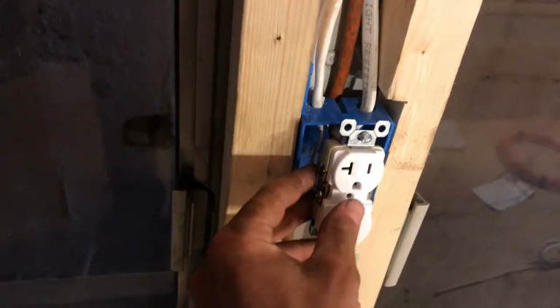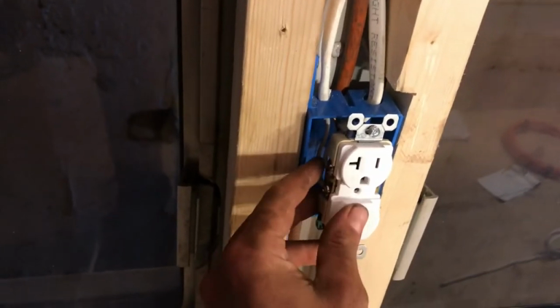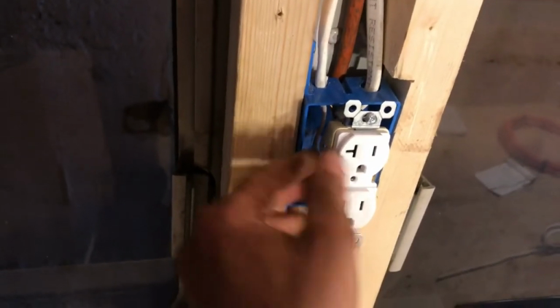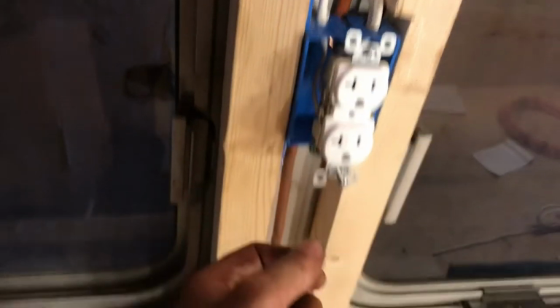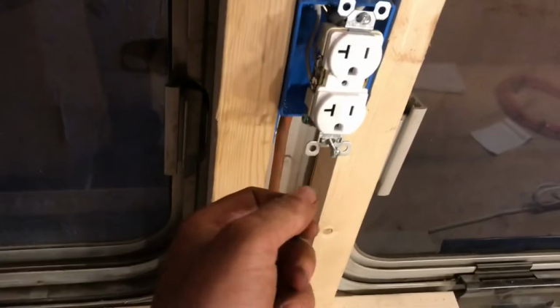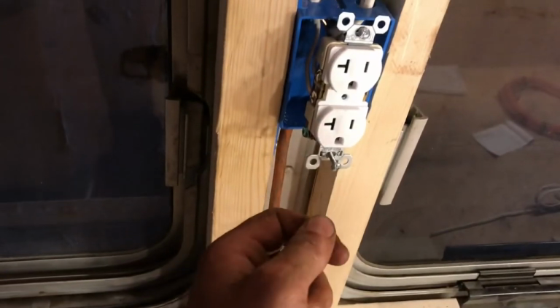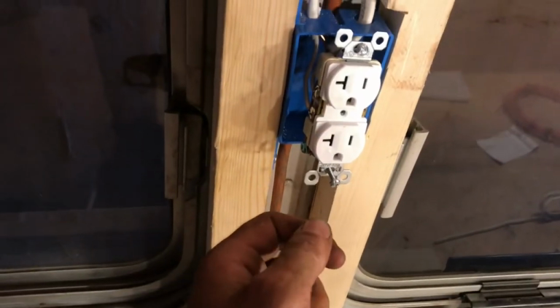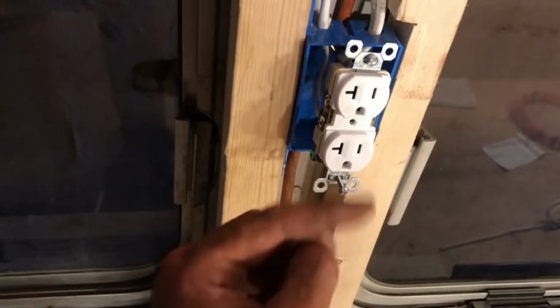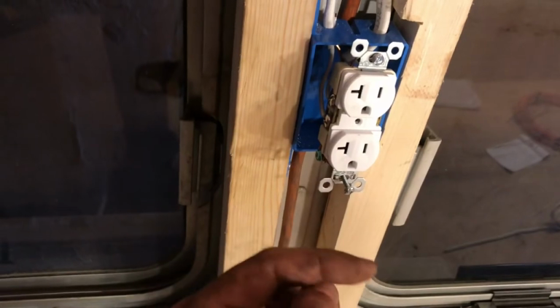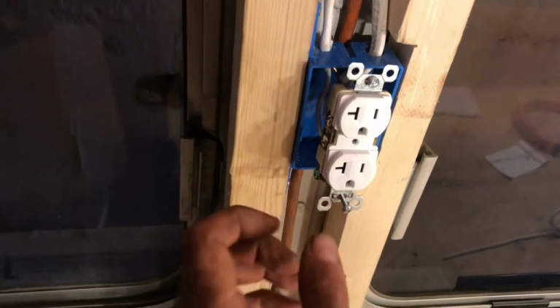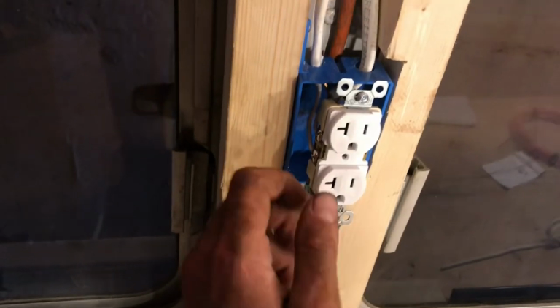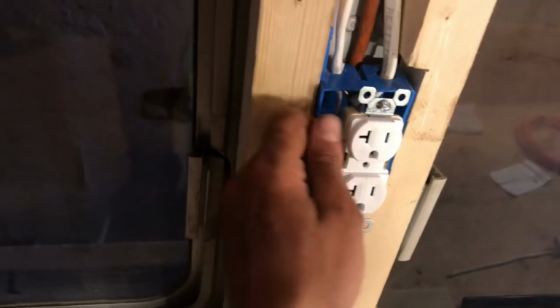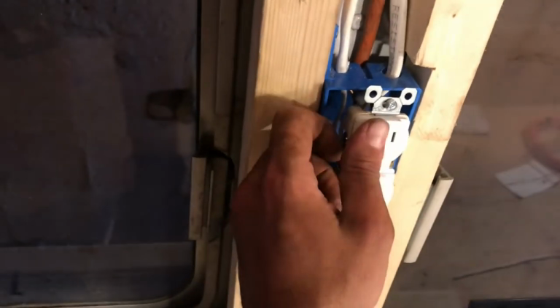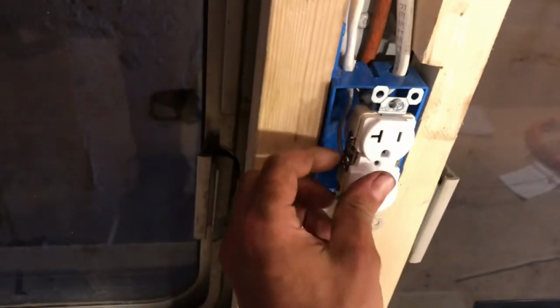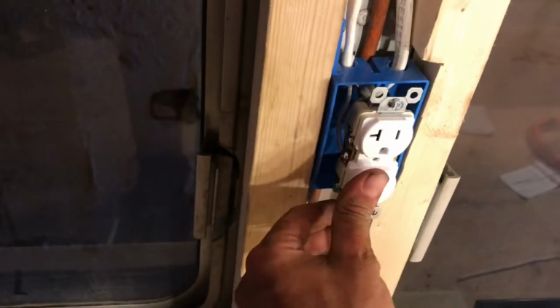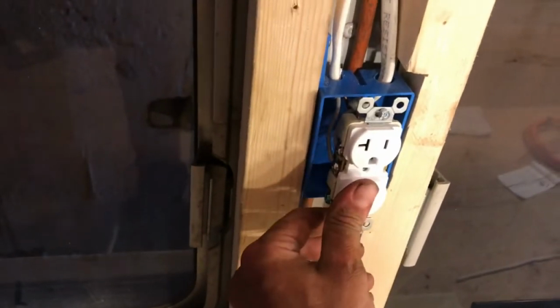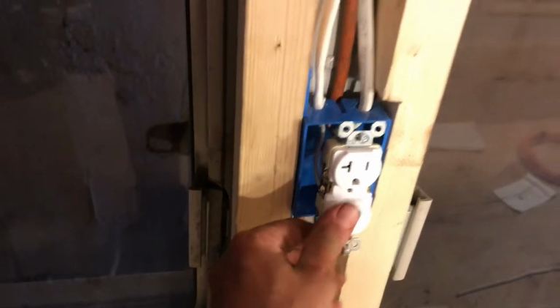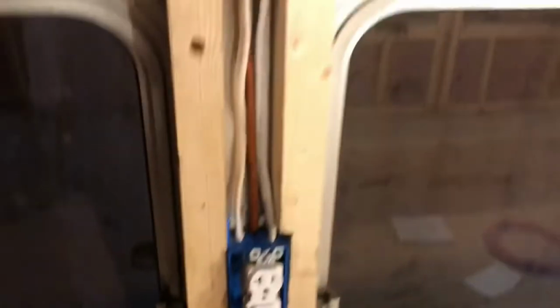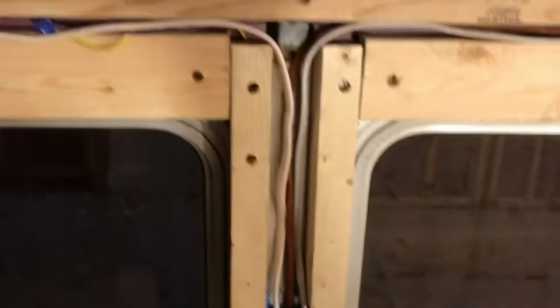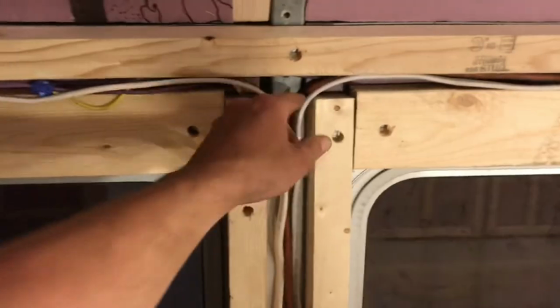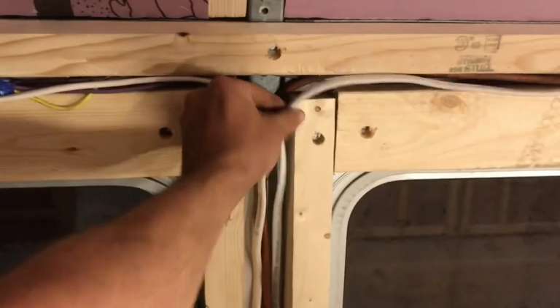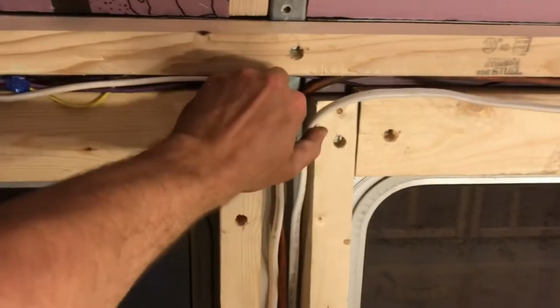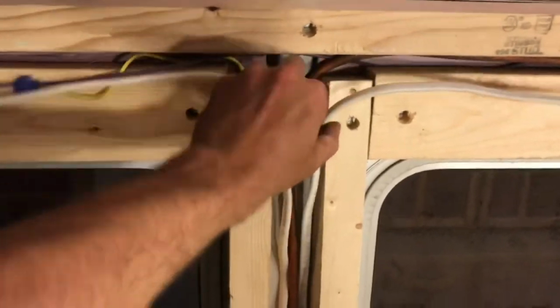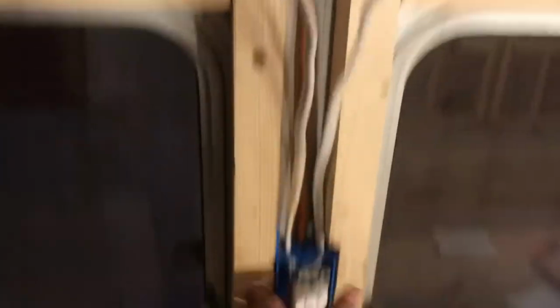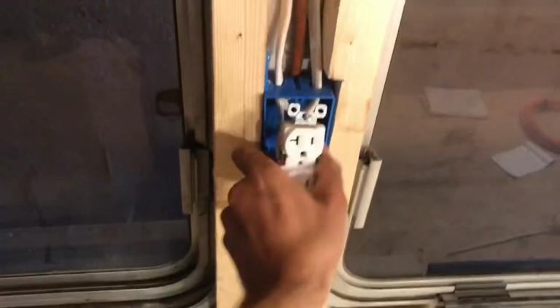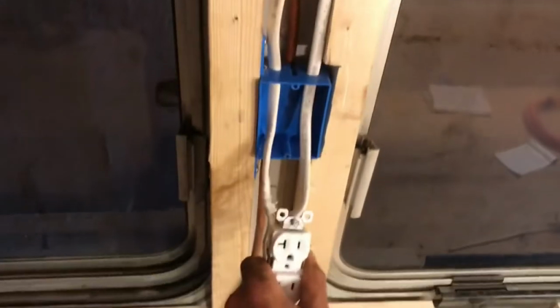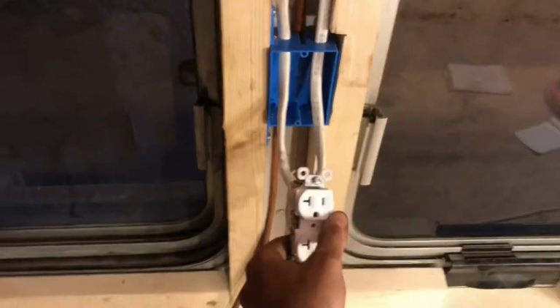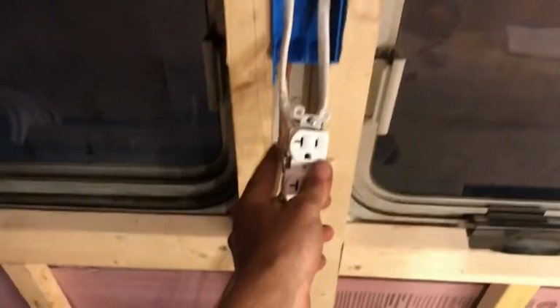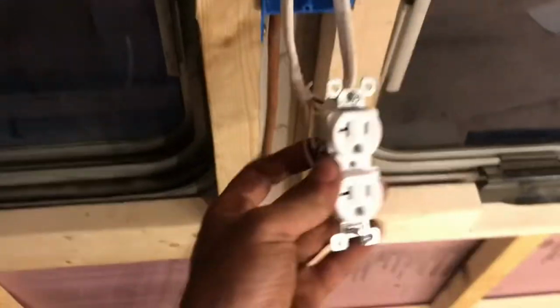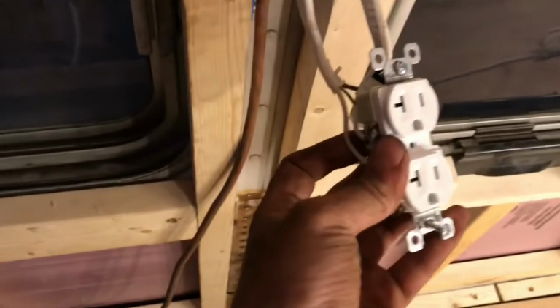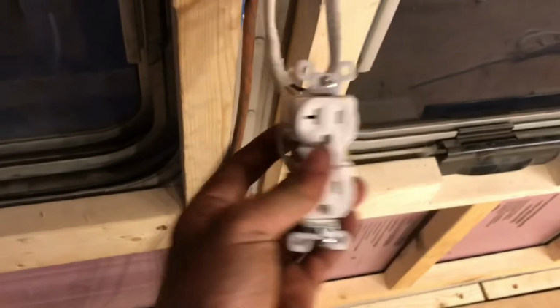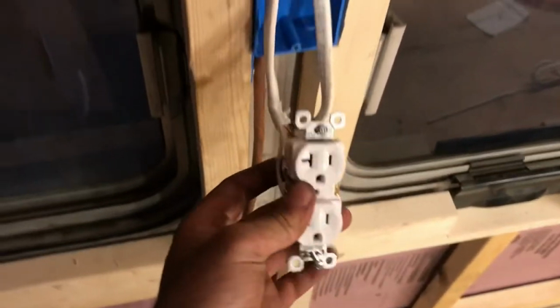Usually we'd have to run extra wire out and cut it, wire up your outlet, and then kind of fold the wires into that small box. But this way they're sitting here, we can pull them out — plenty of room to work with.